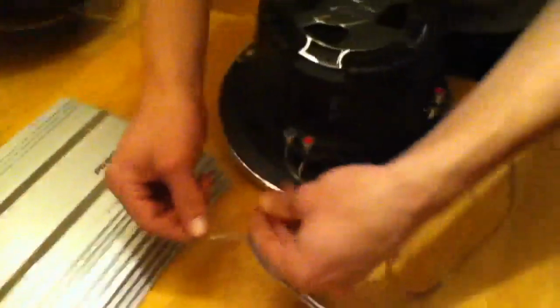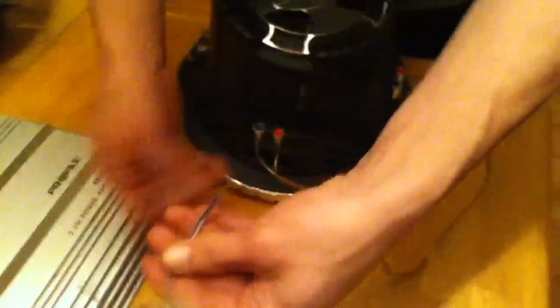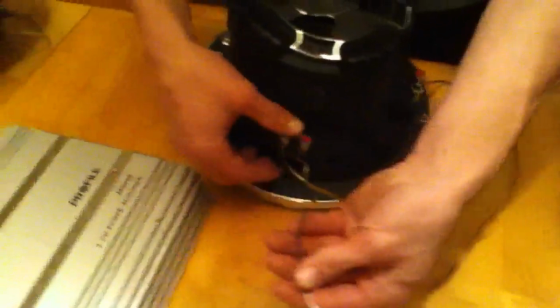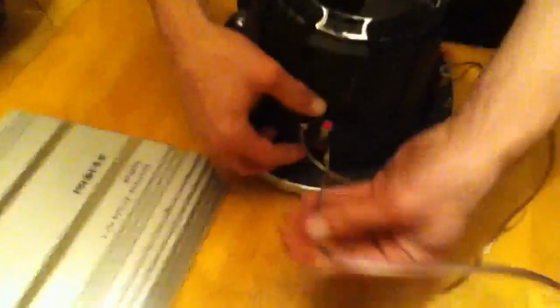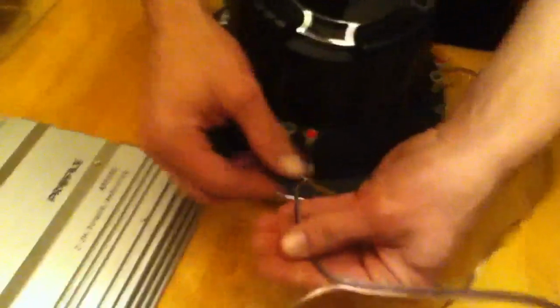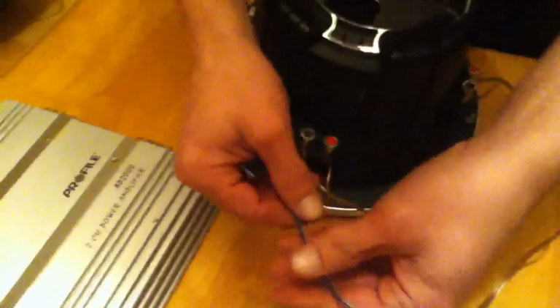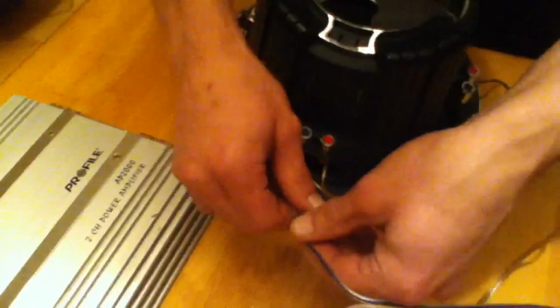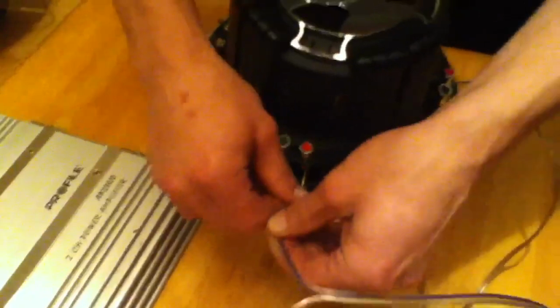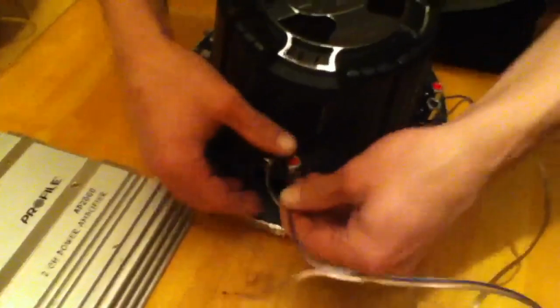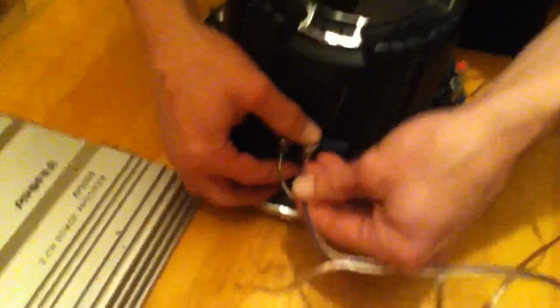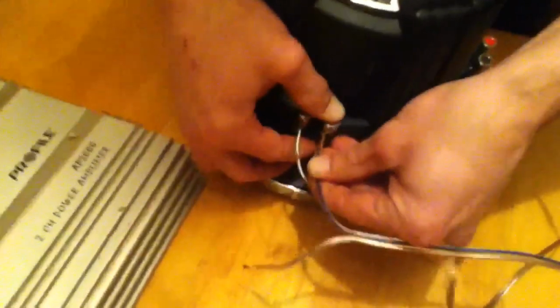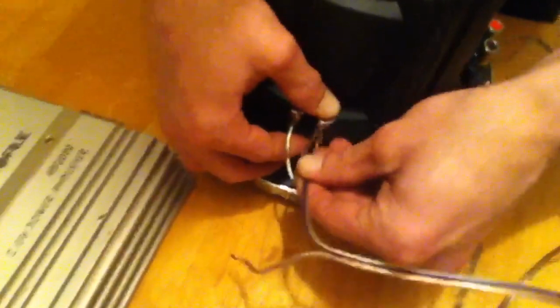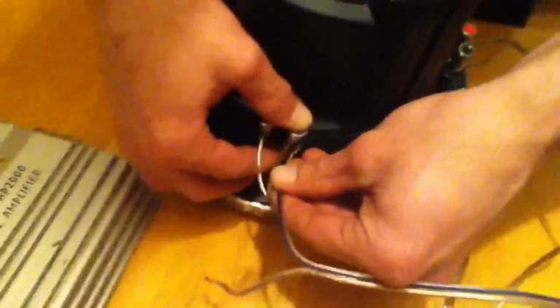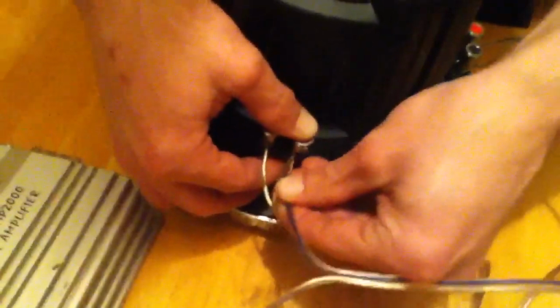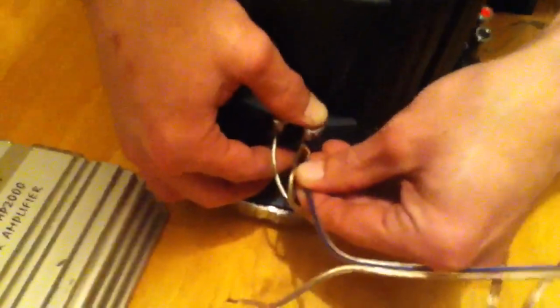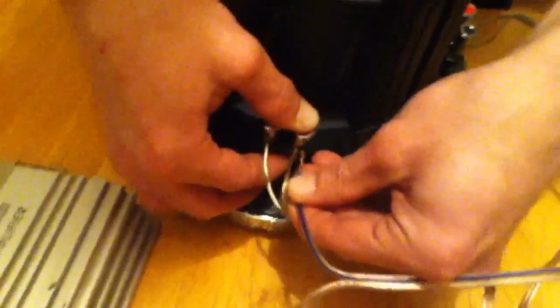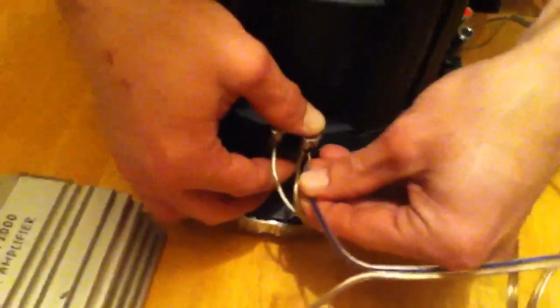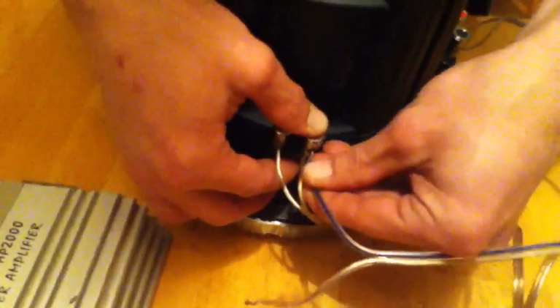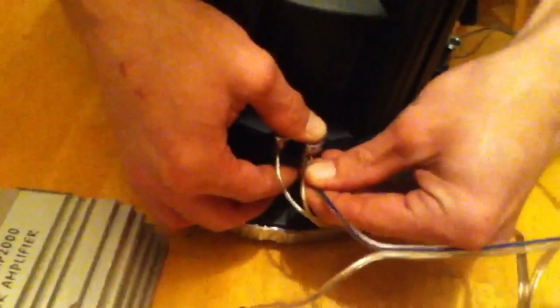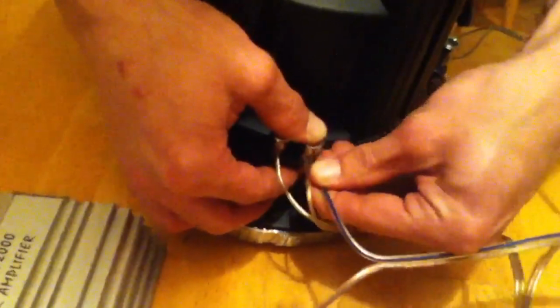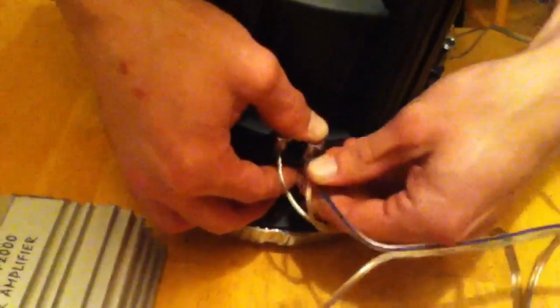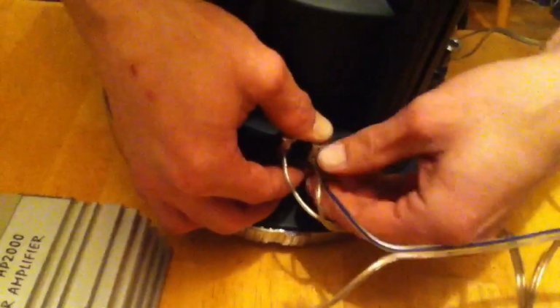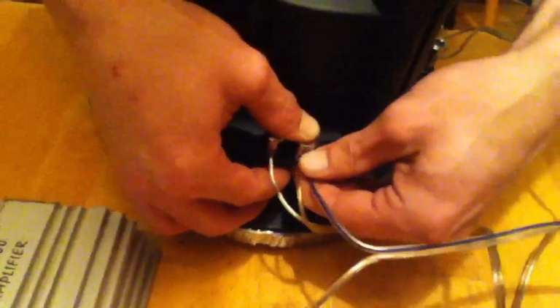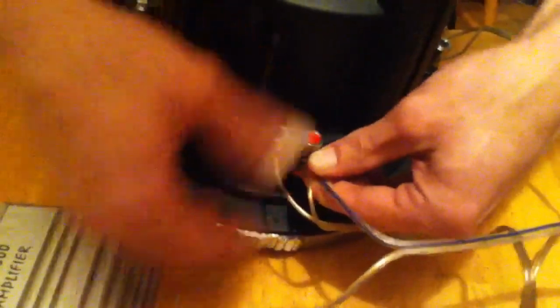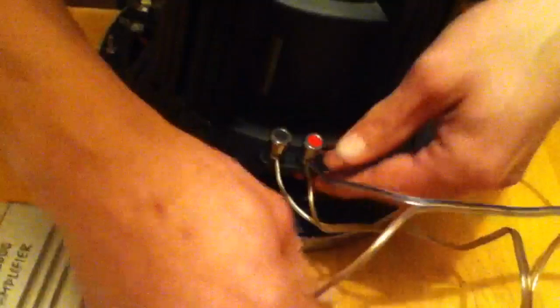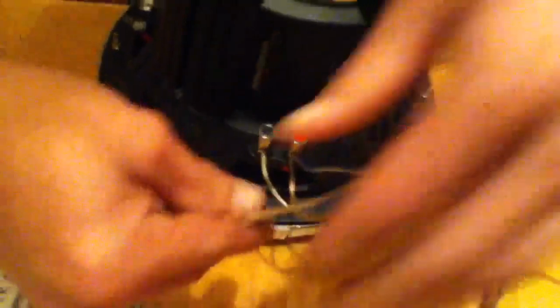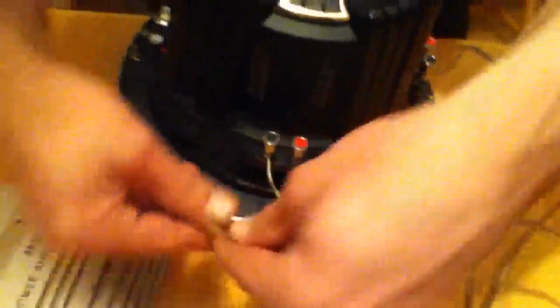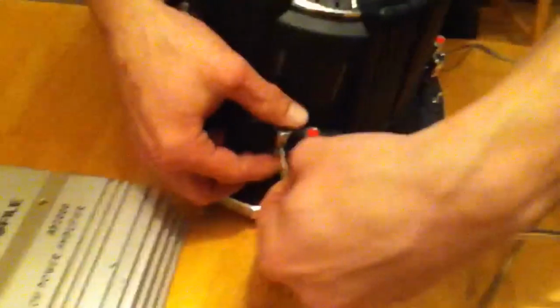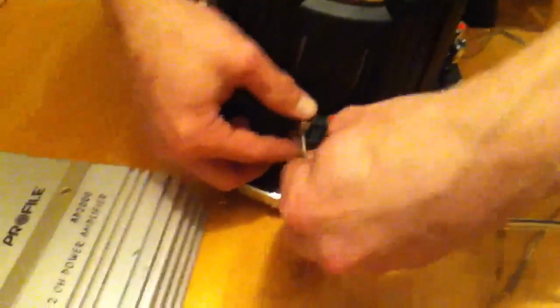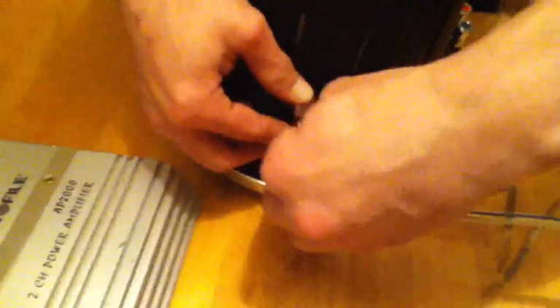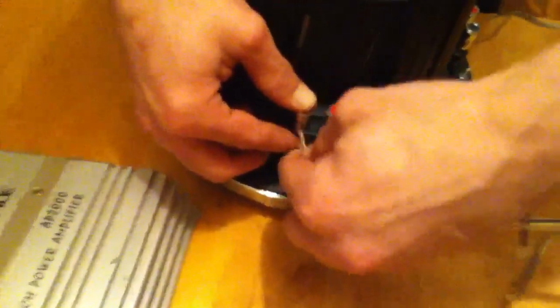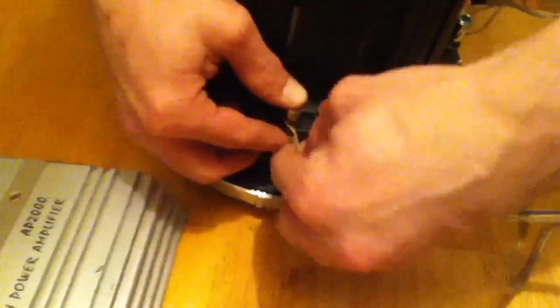And we're going to take our wire to go to the amp — positive and a positive, negative and a negative.